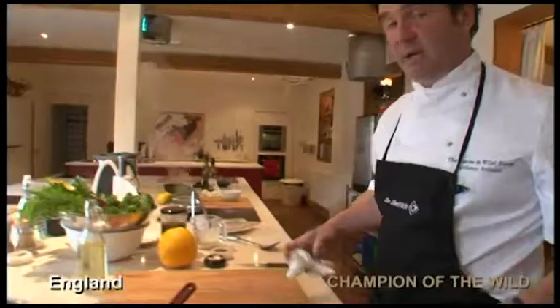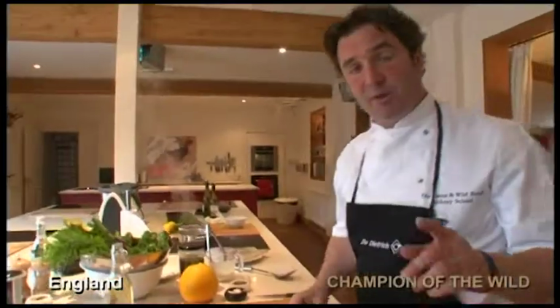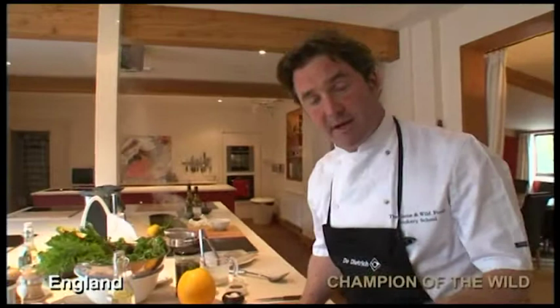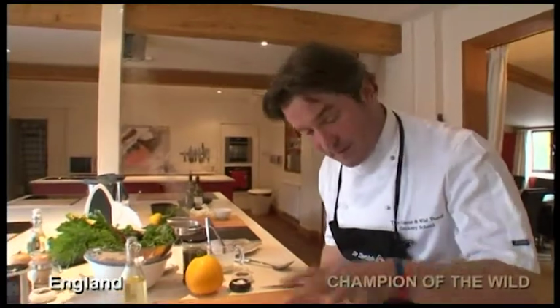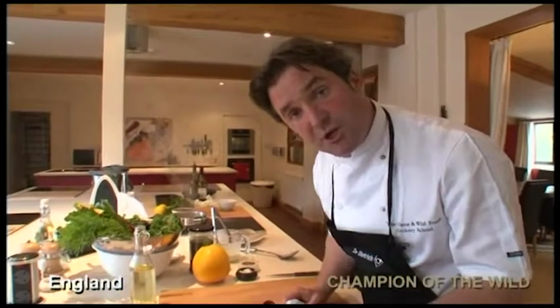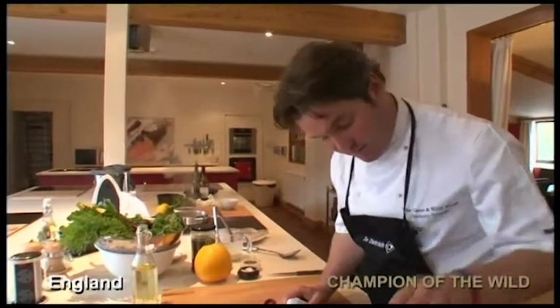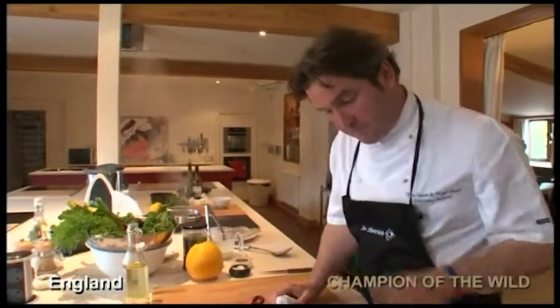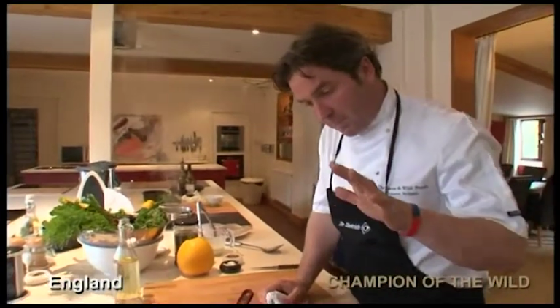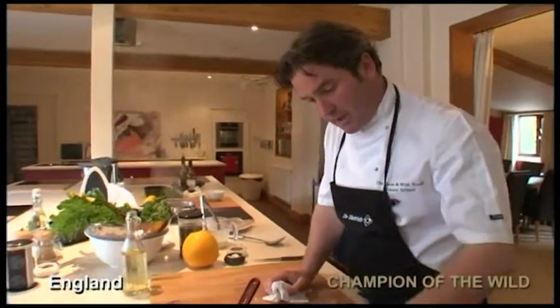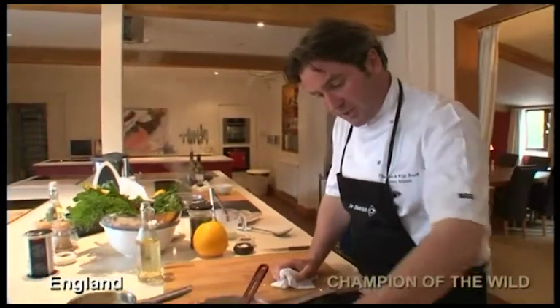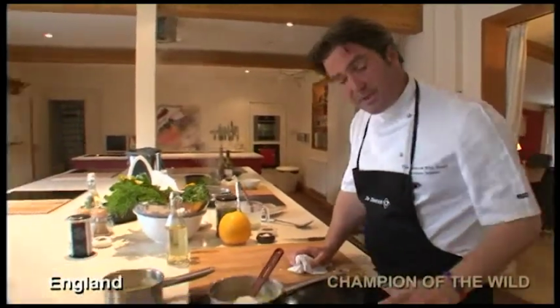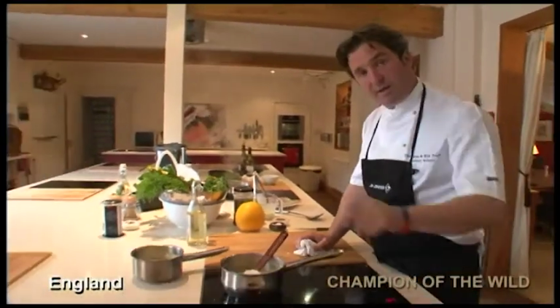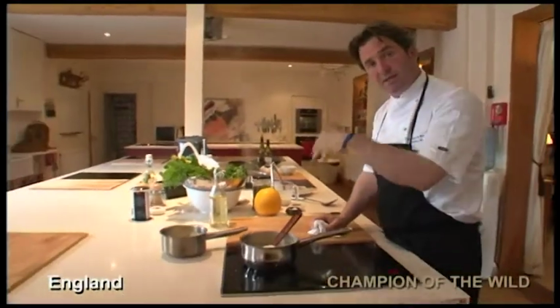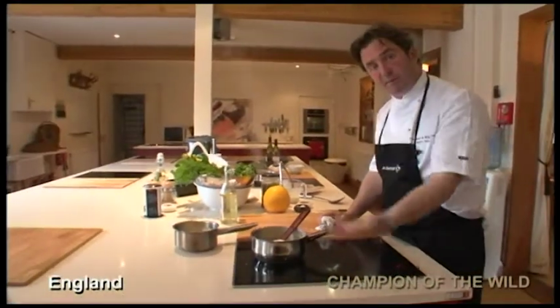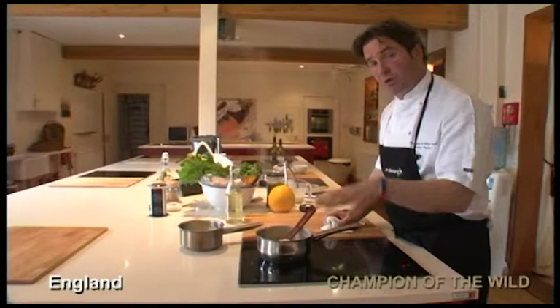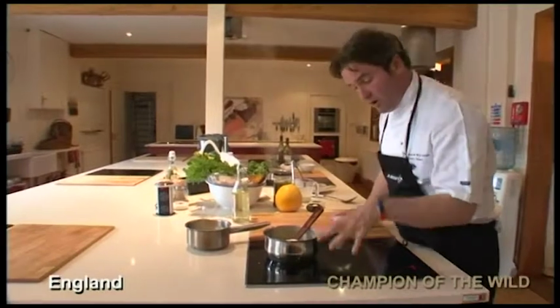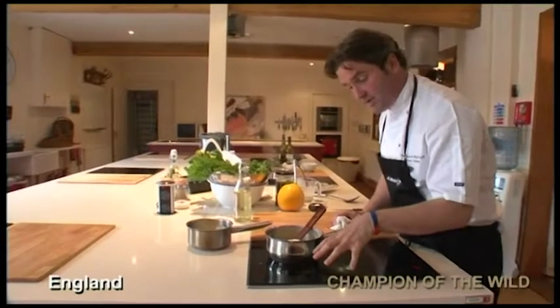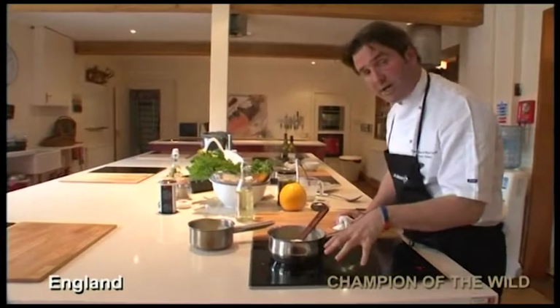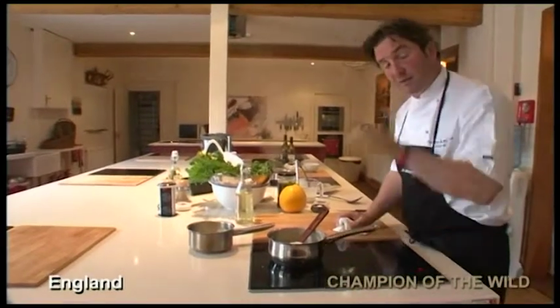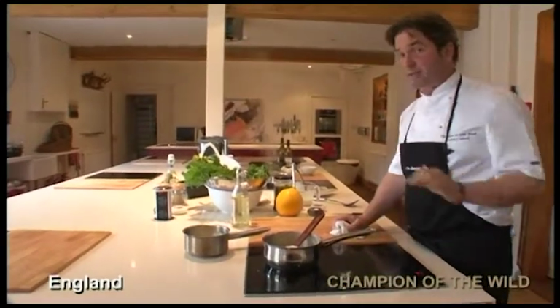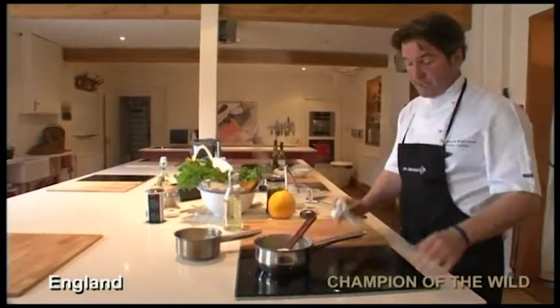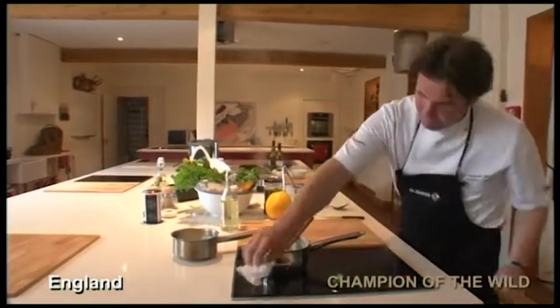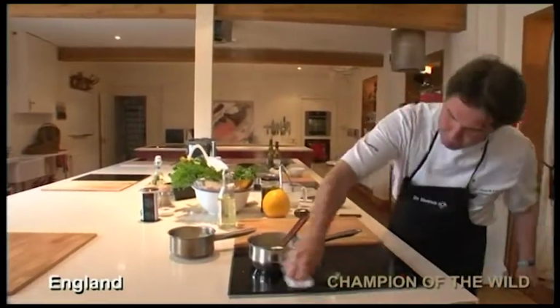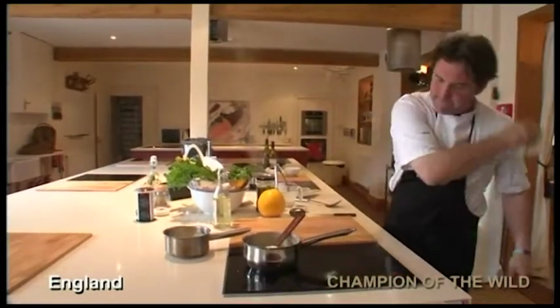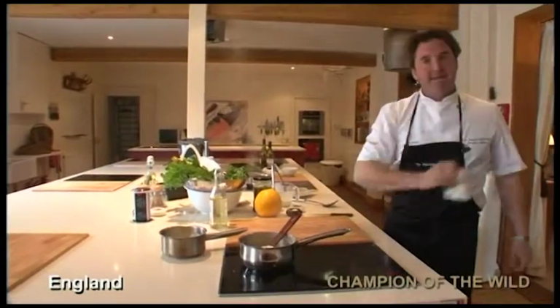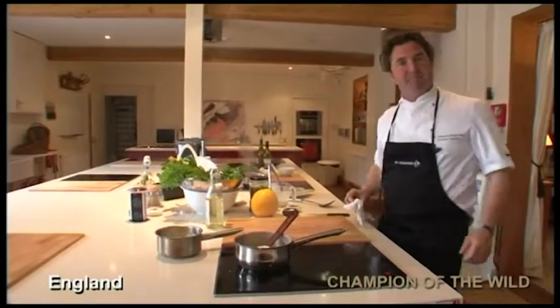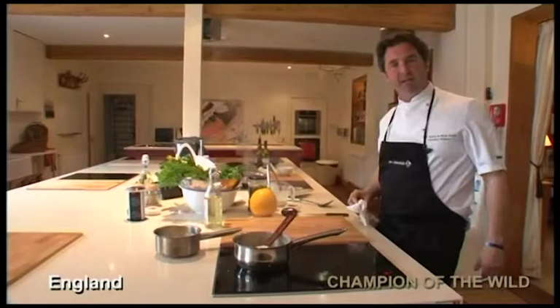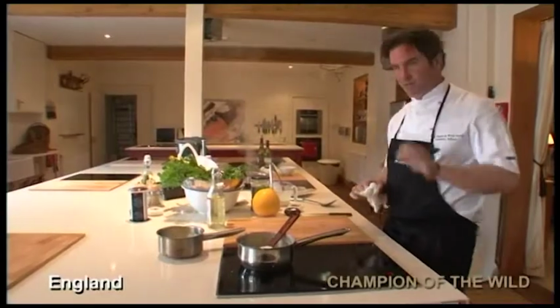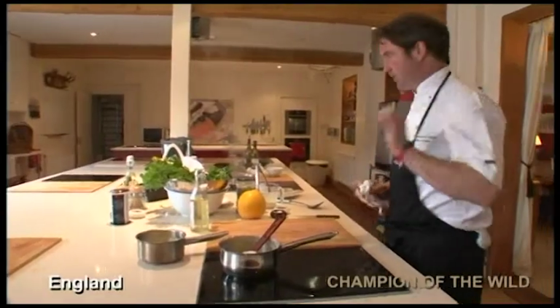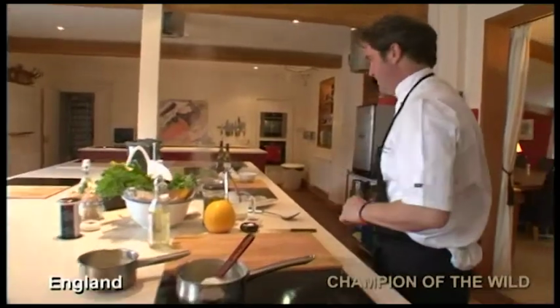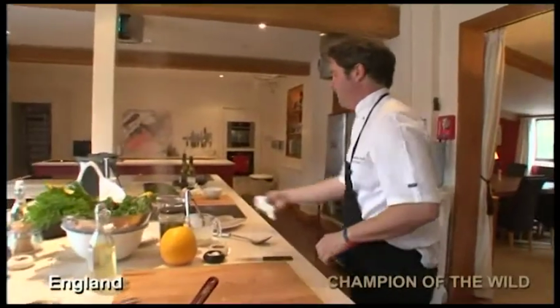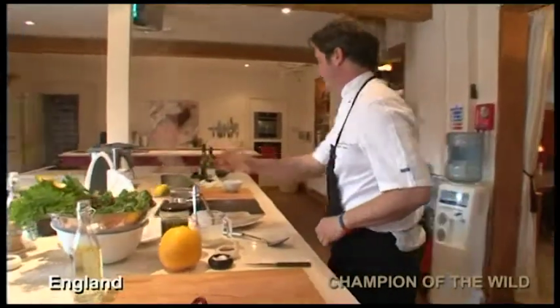The good thing about the induction hob, especially this one, is that I can spill milk or cream onto the glass and because there's no heat it's perfectly clean. It's a really good piece of work.